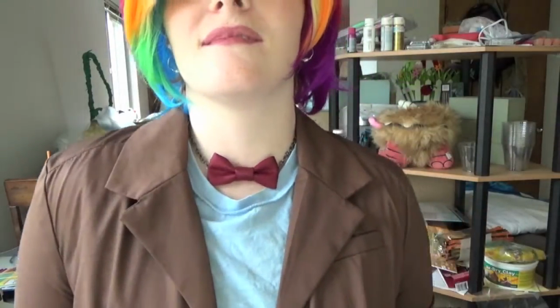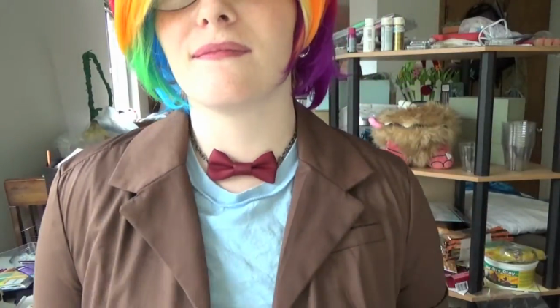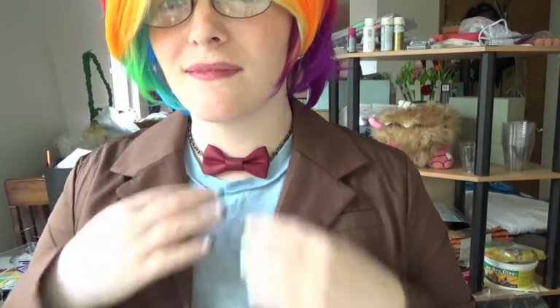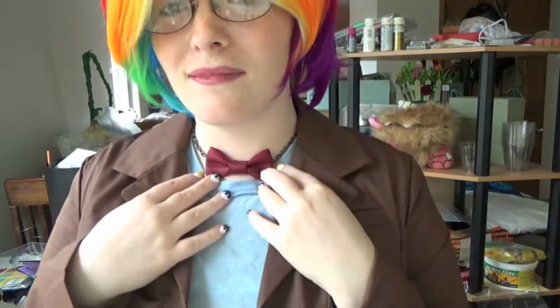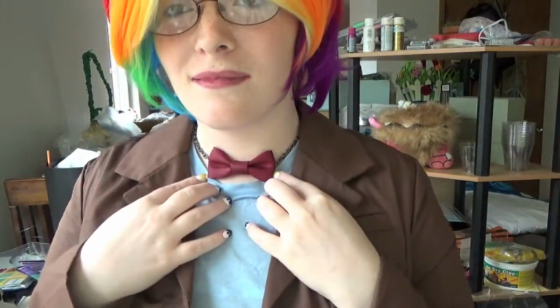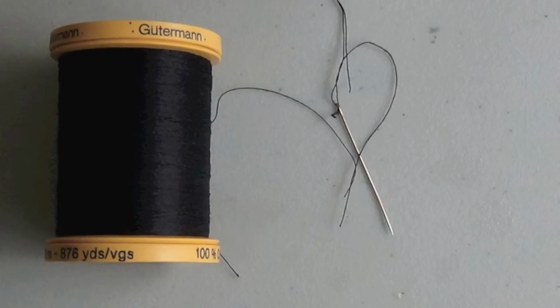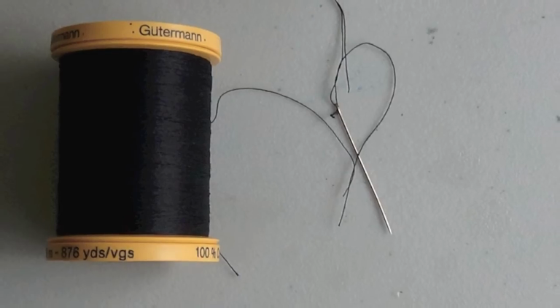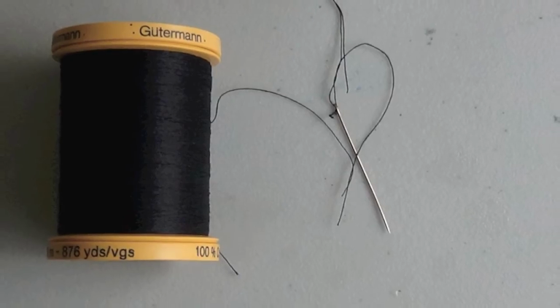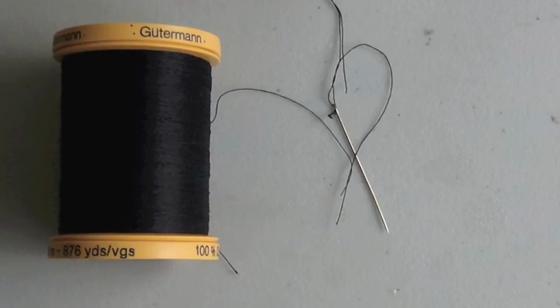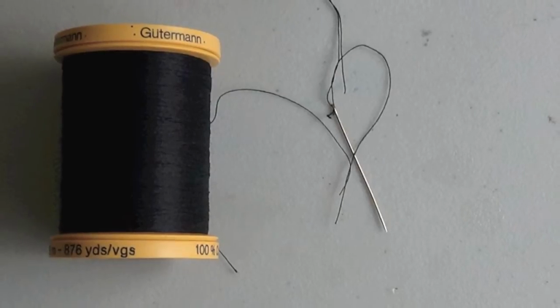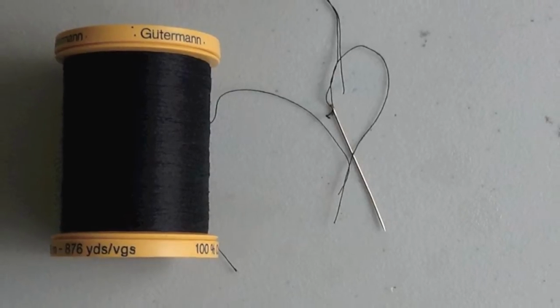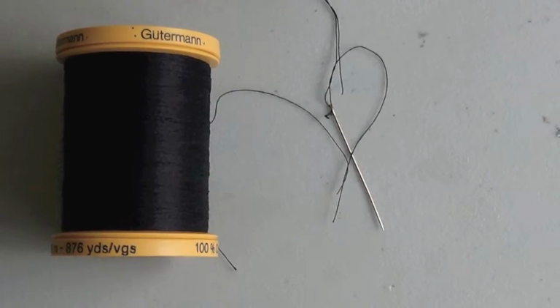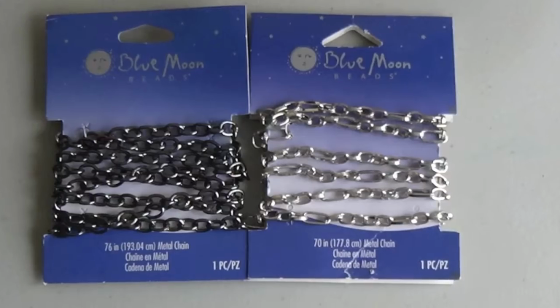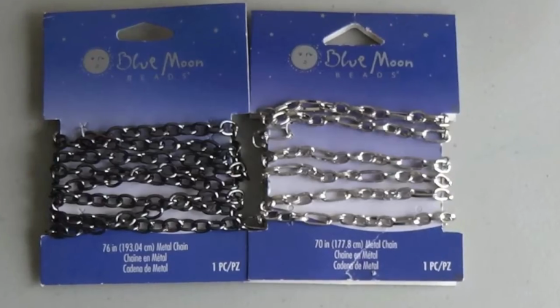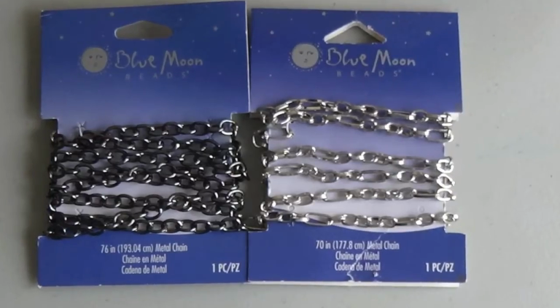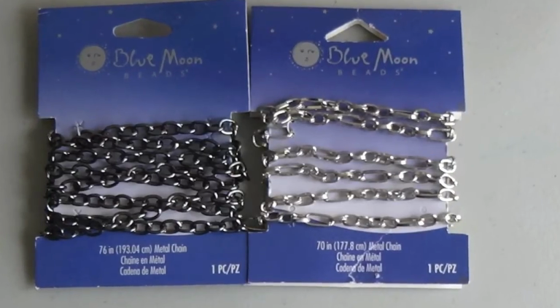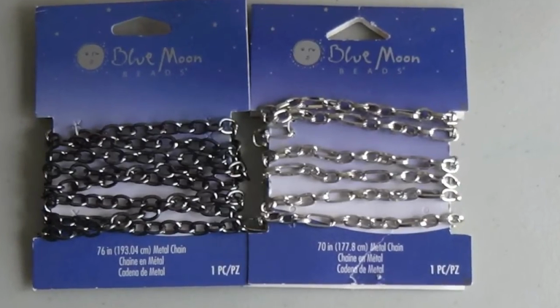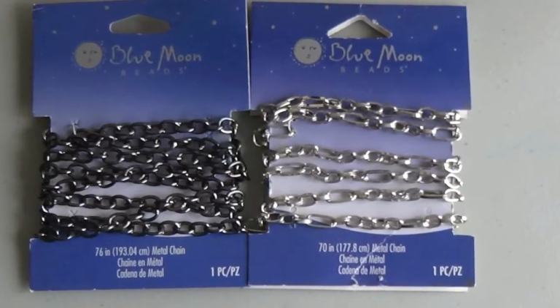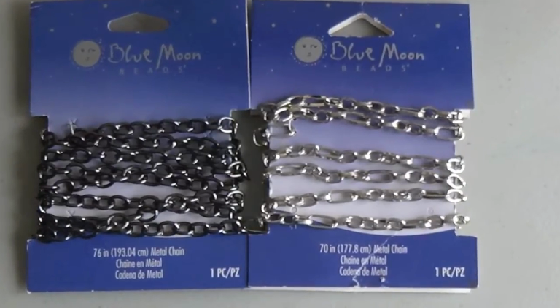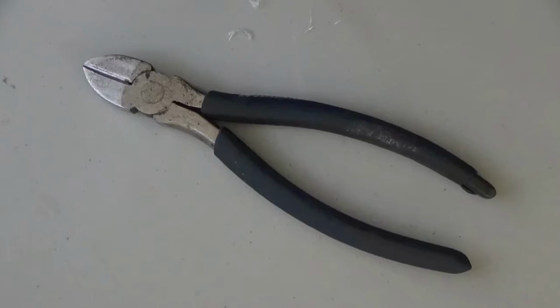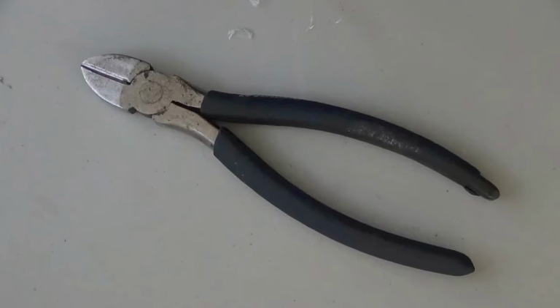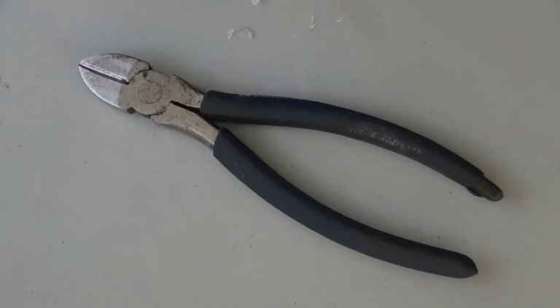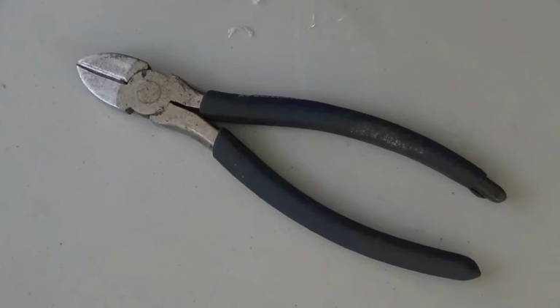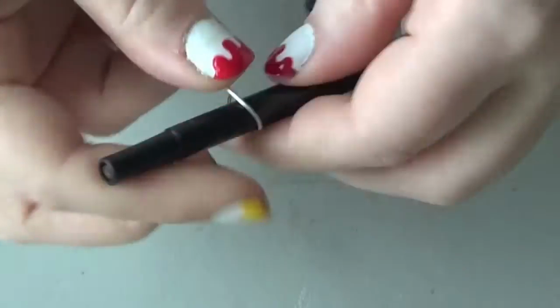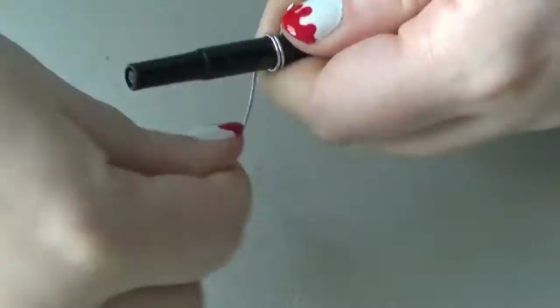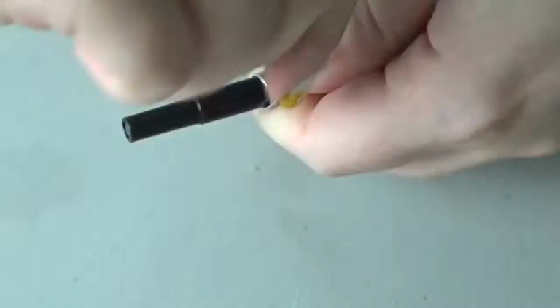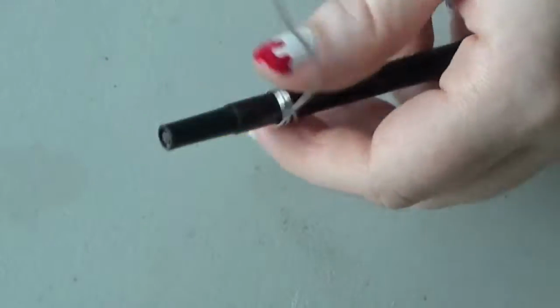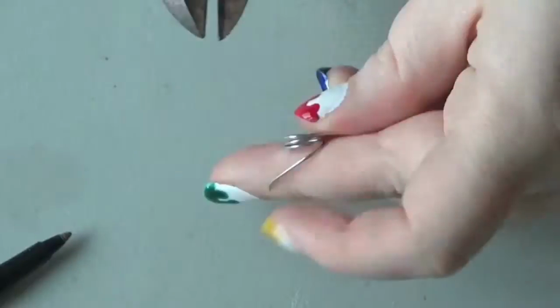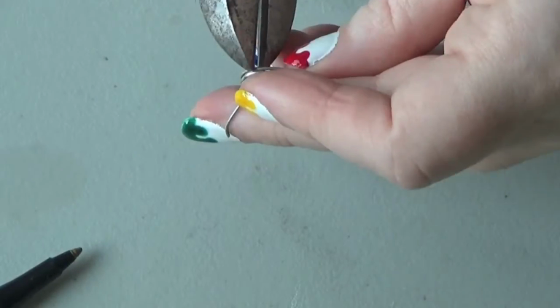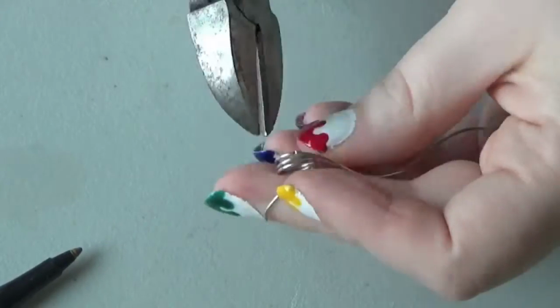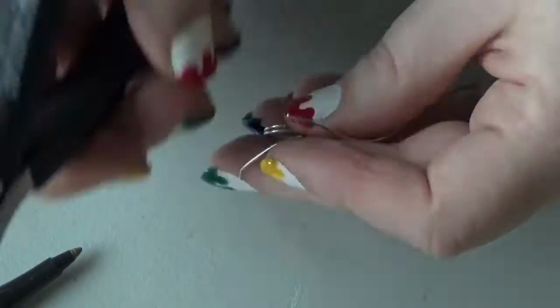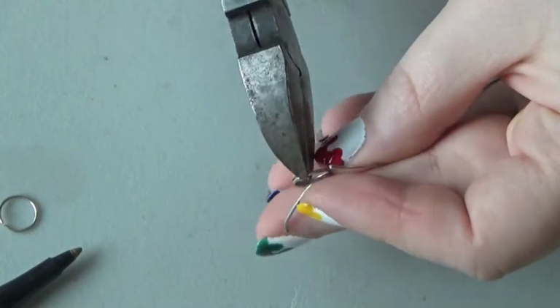Here's what we need for this week: some thread and a sewing needle, chains that you think go with your ribbon, wire cutters, jump rings, or some wire and a pen — preferably 18 gauge wire.